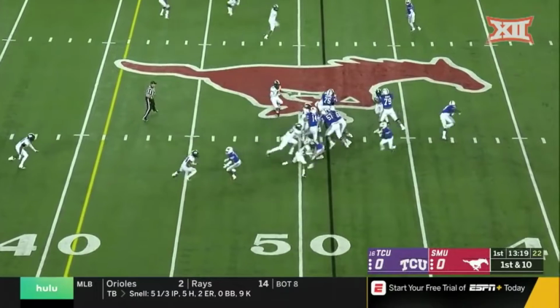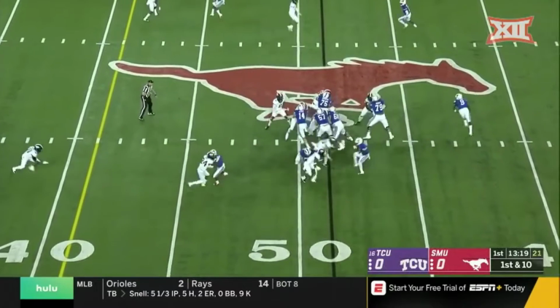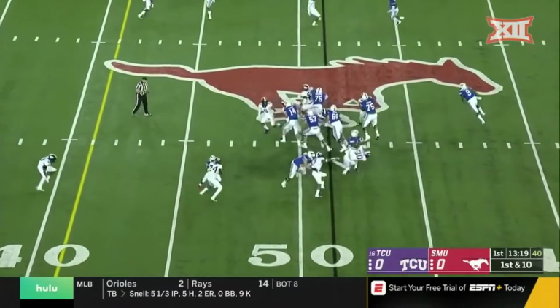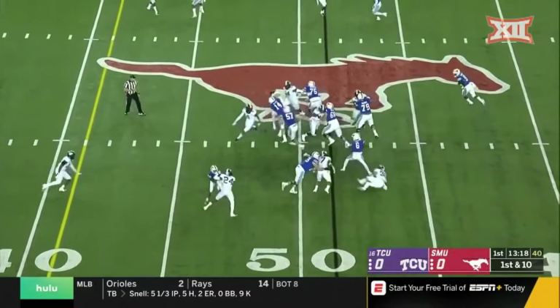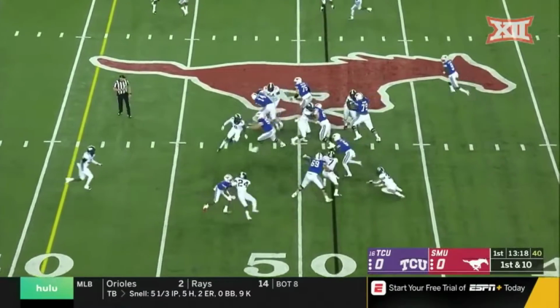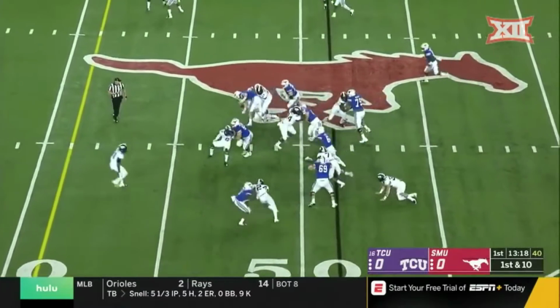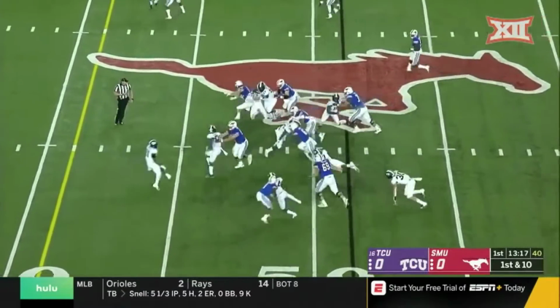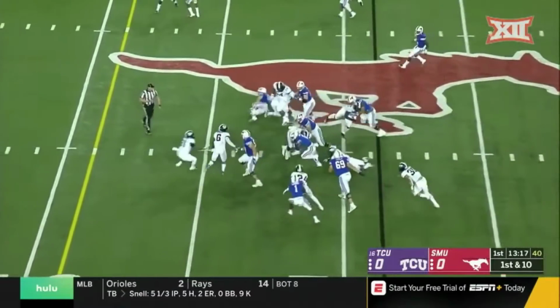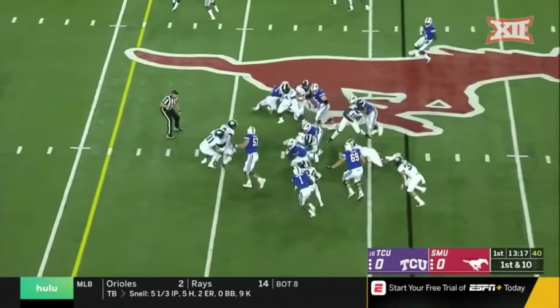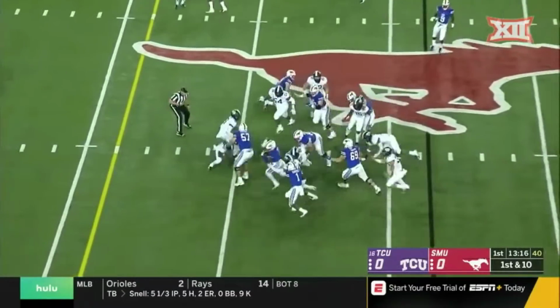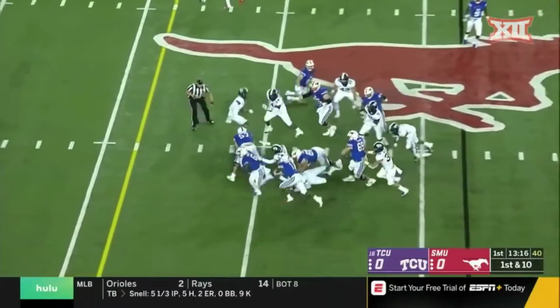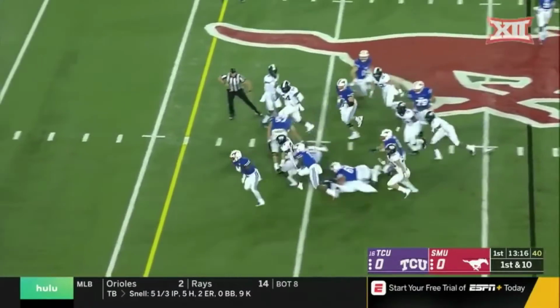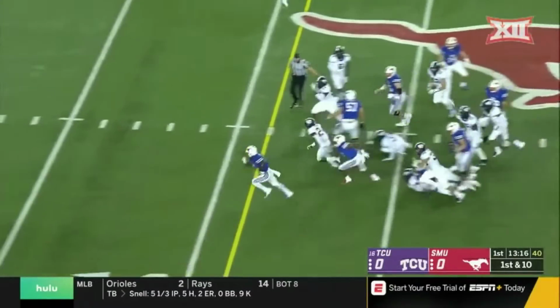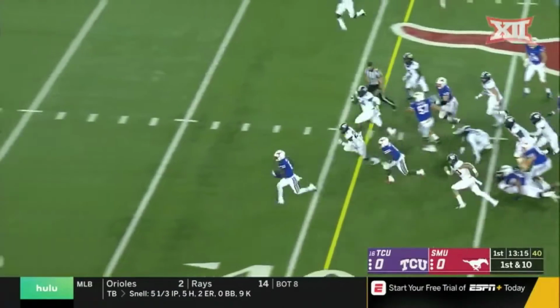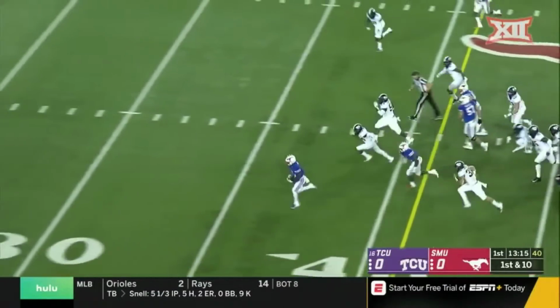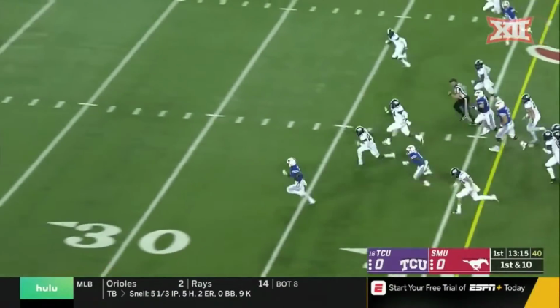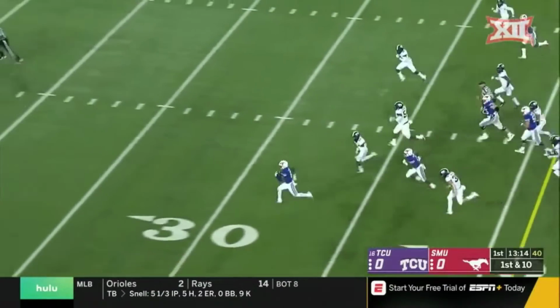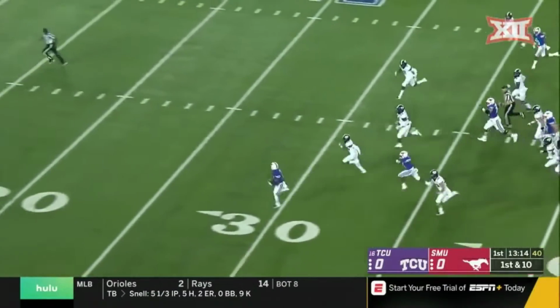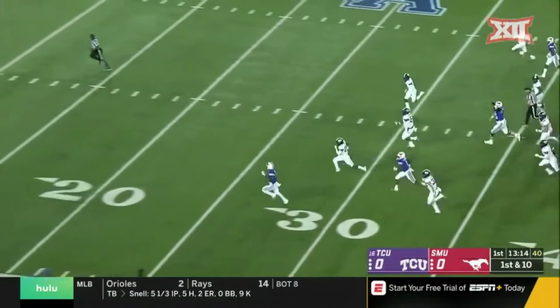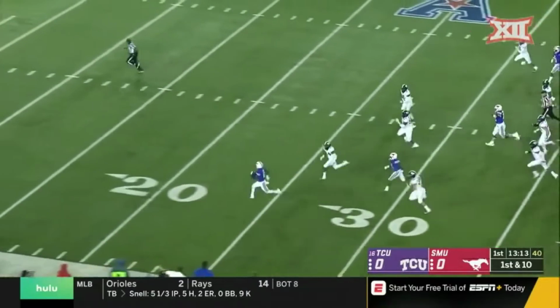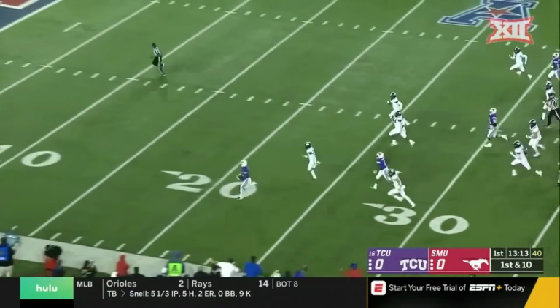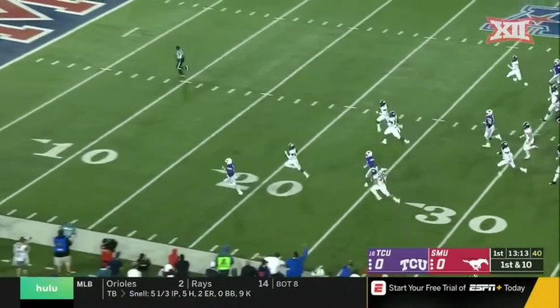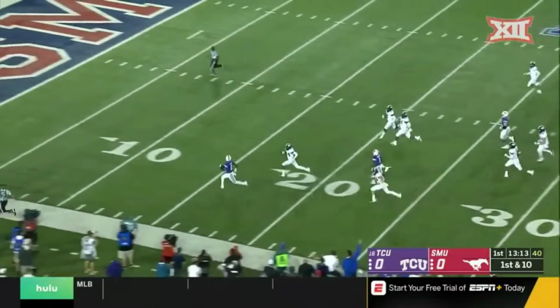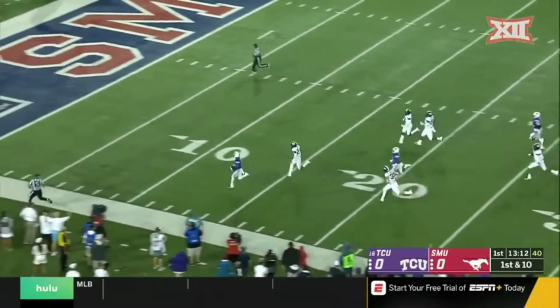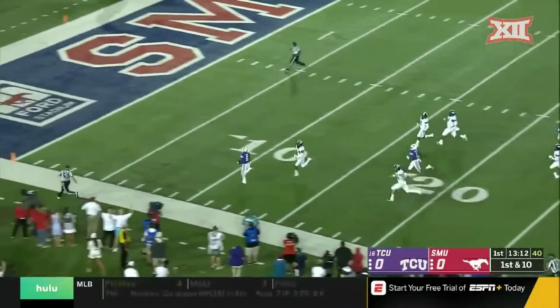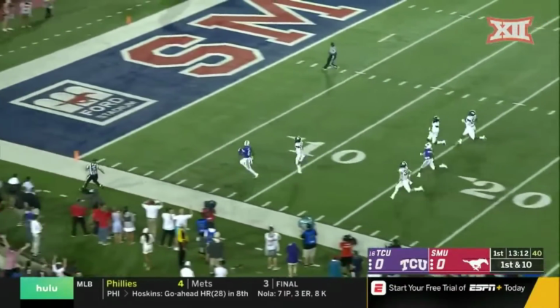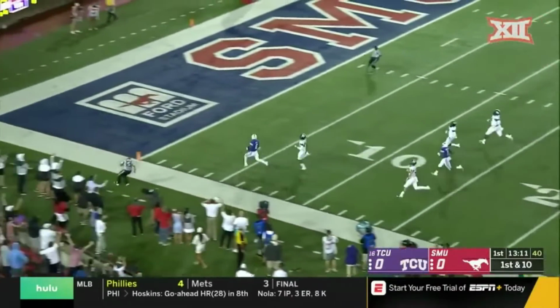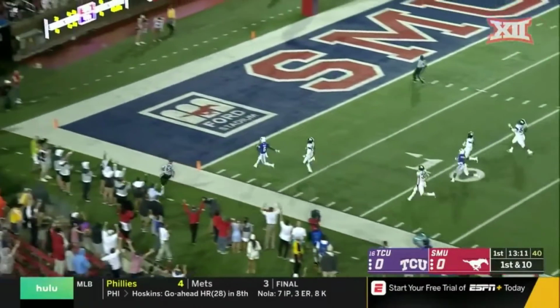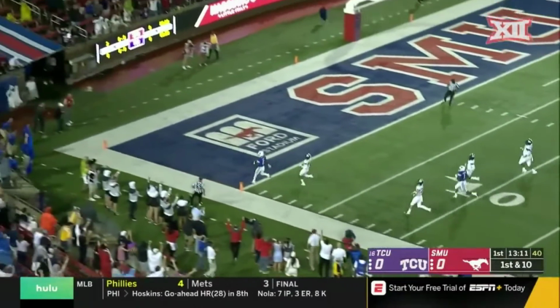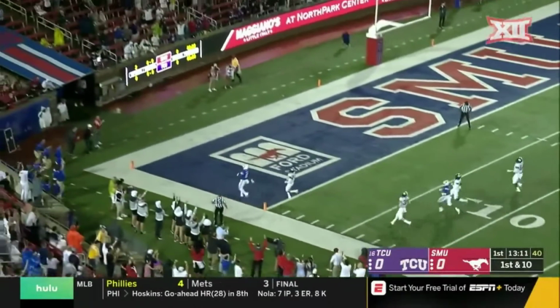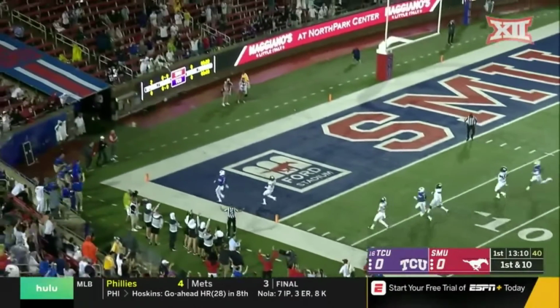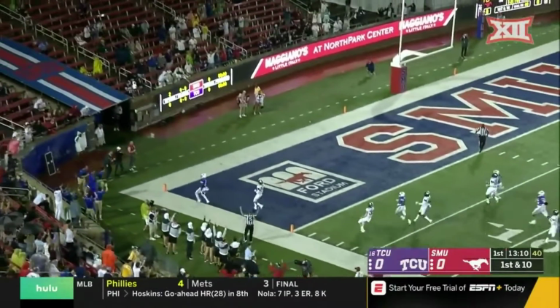And he'll hand off to West. West bounces off a tackle, gets free, and he's in the secondary. Goodbye, Graydon West touchdown.